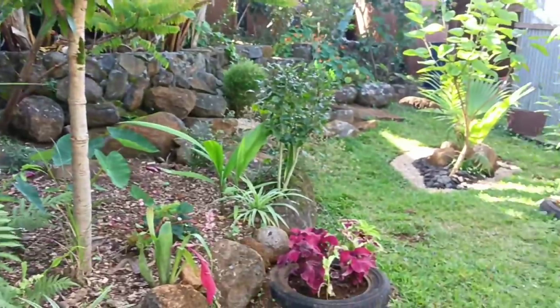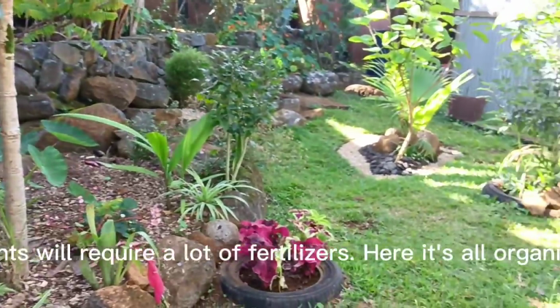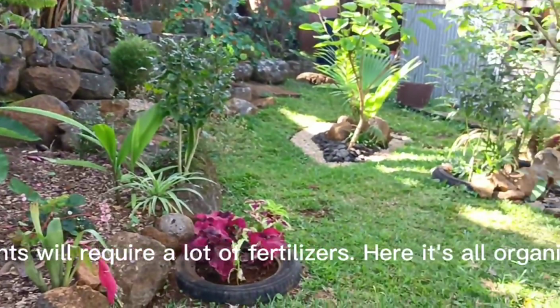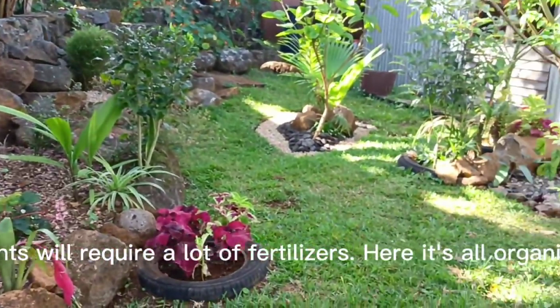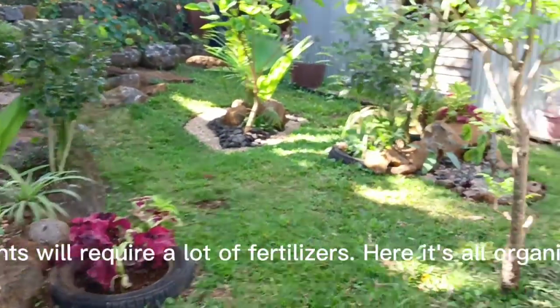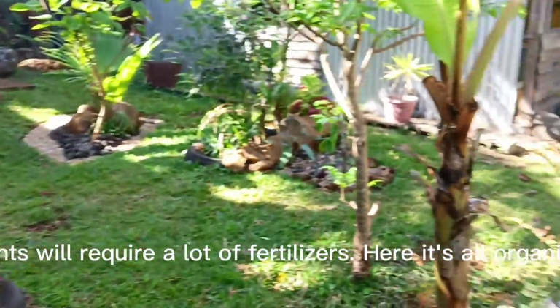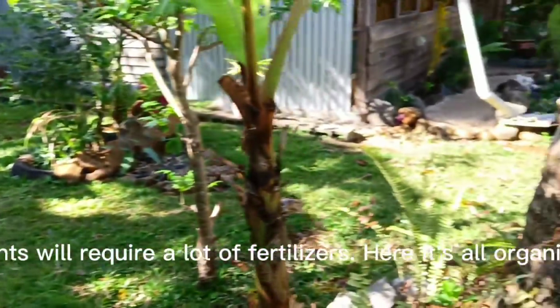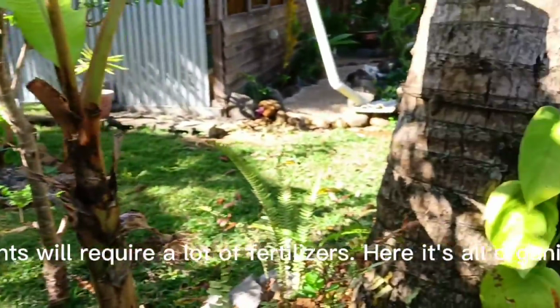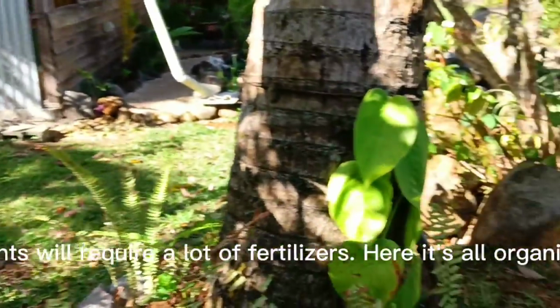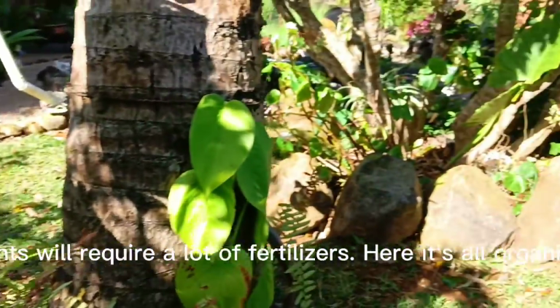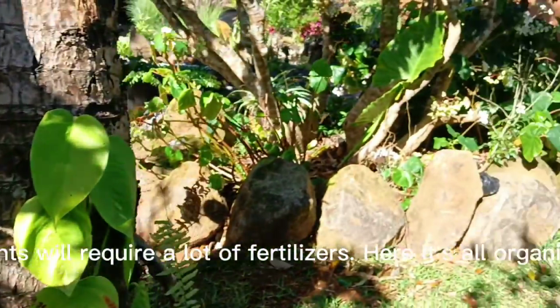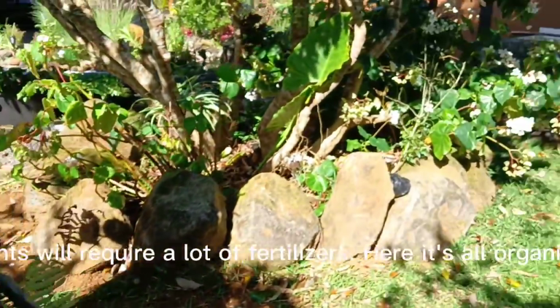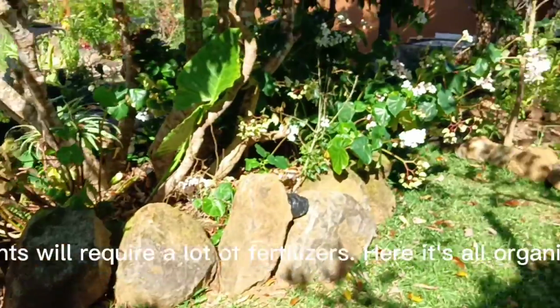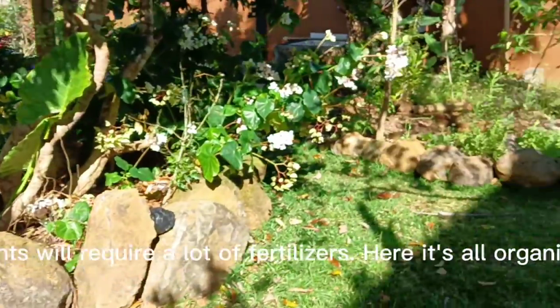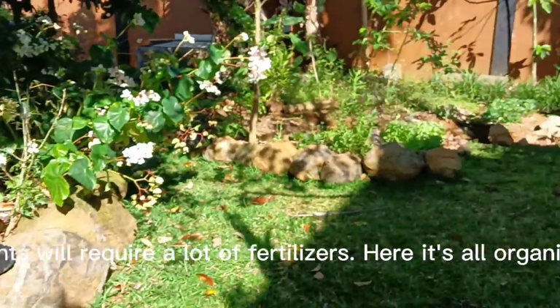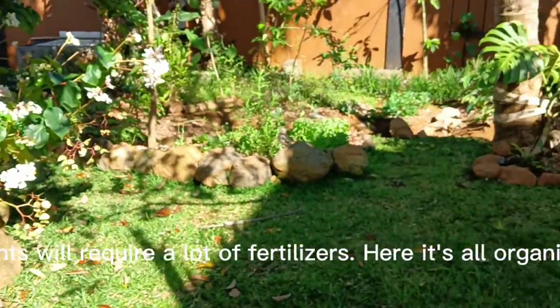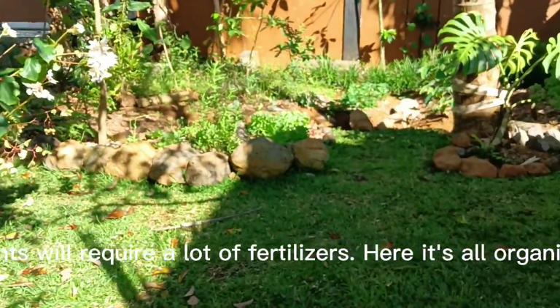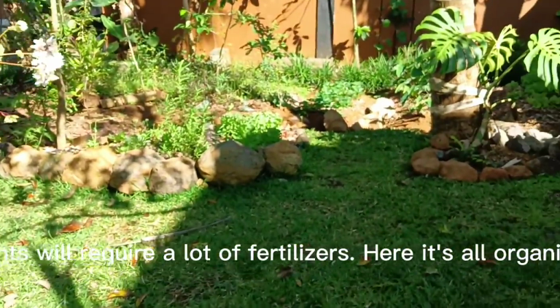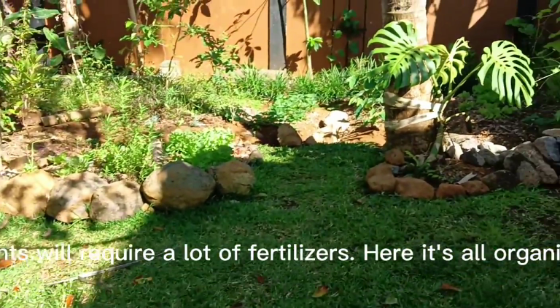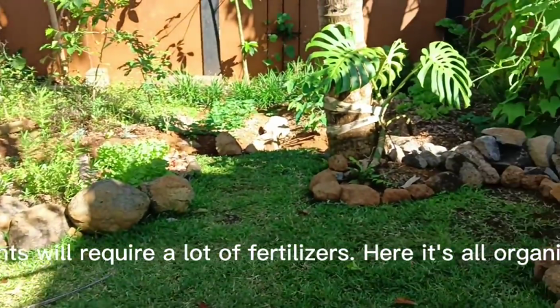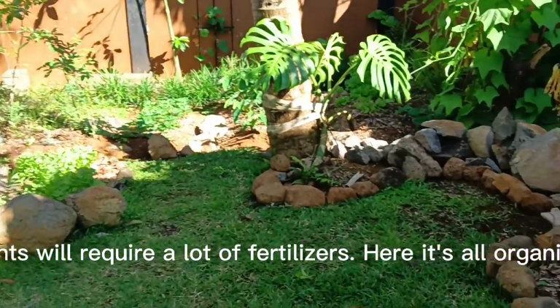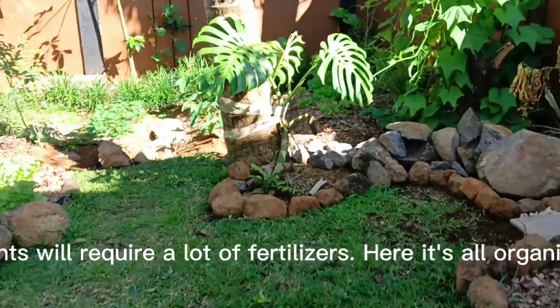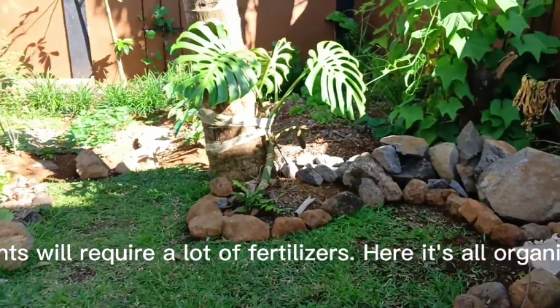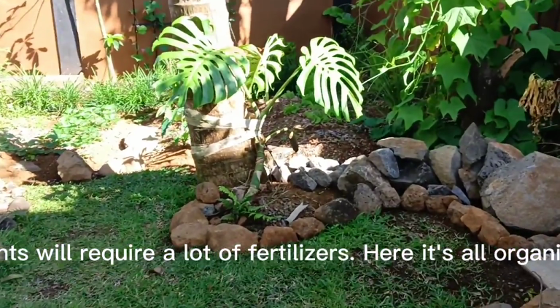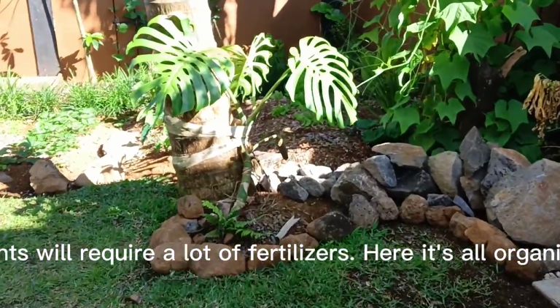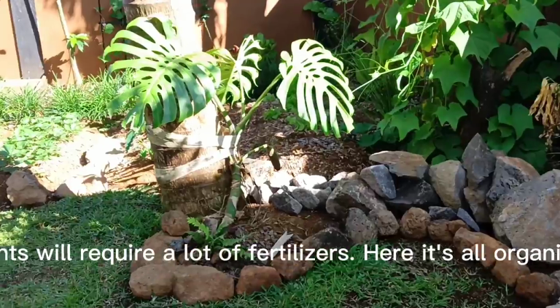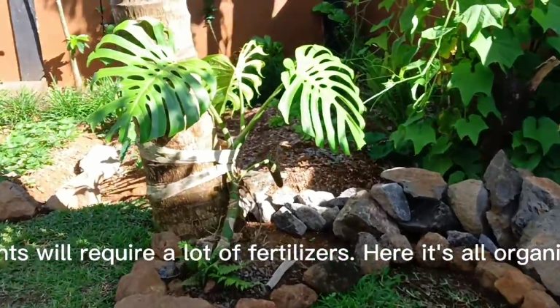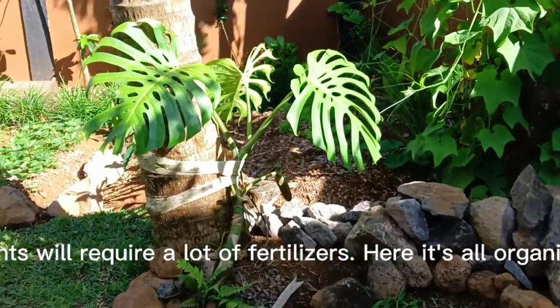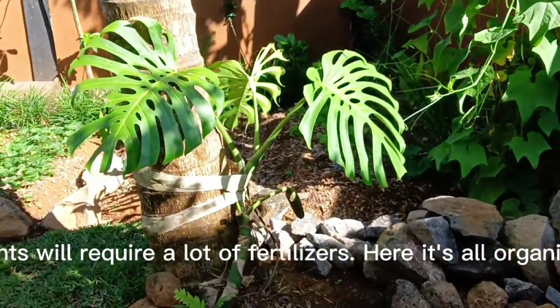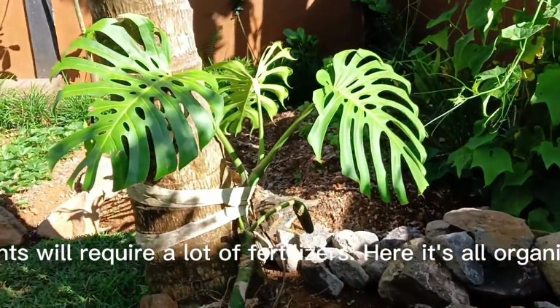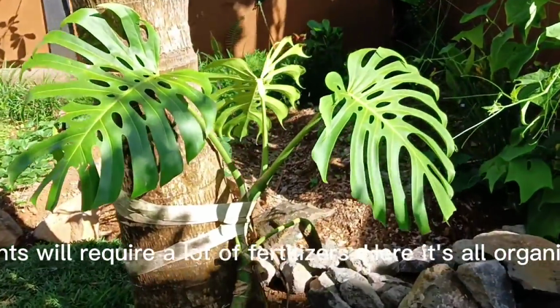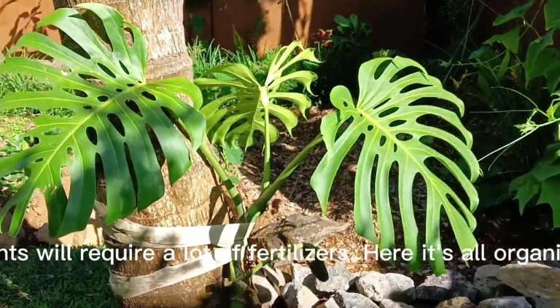This is what we call biodiversity. Without biodiversity, plants will require a lot of fertilizers. Here it's all organic — we don't believe in any chemicals, even chemical fertilizers.